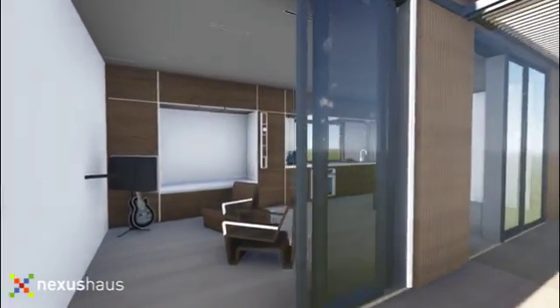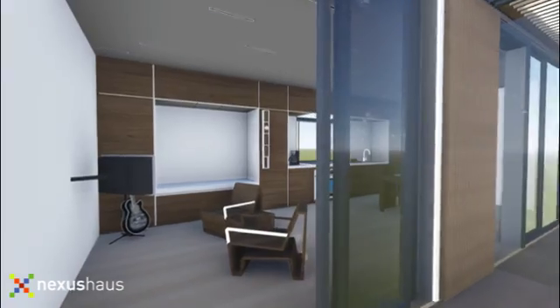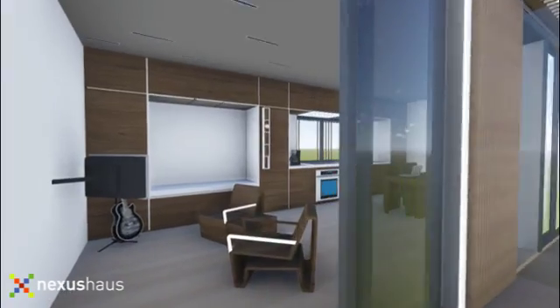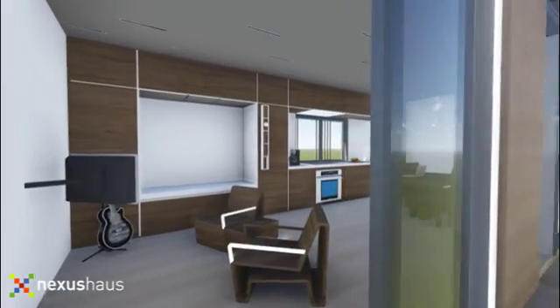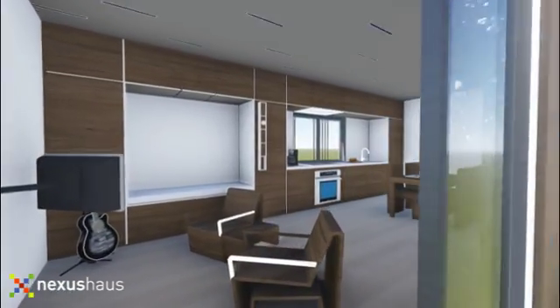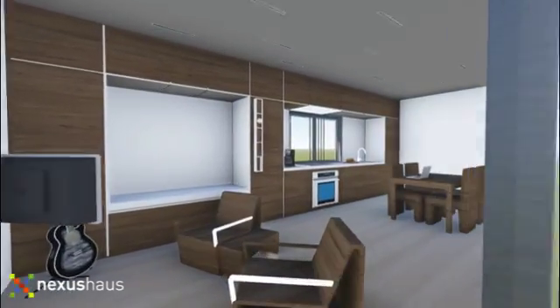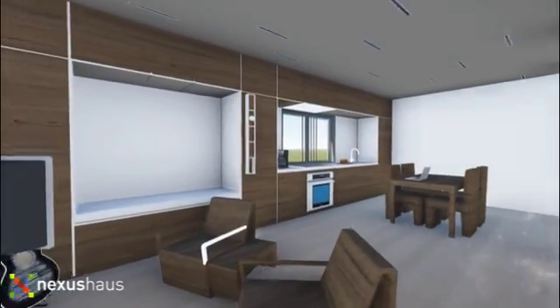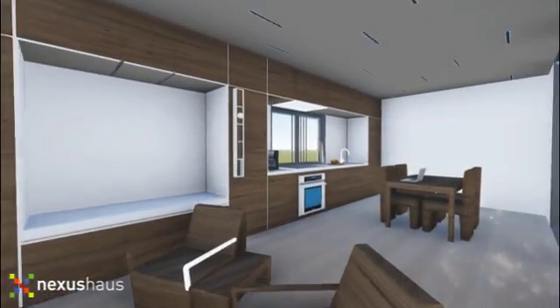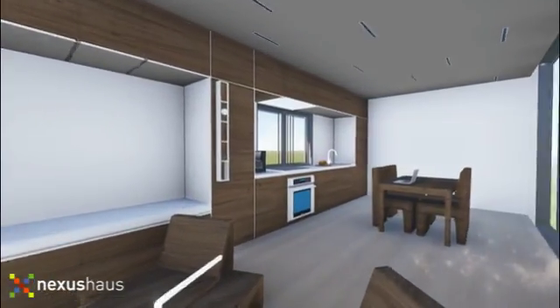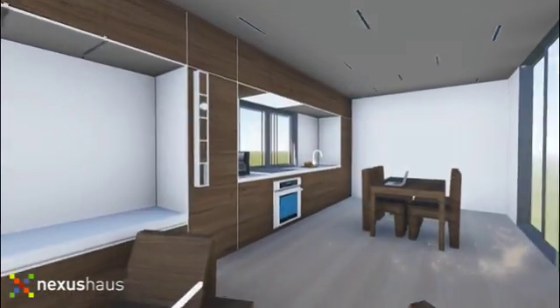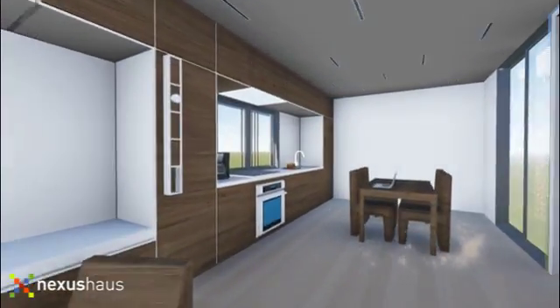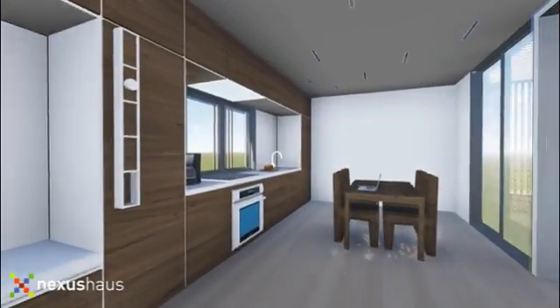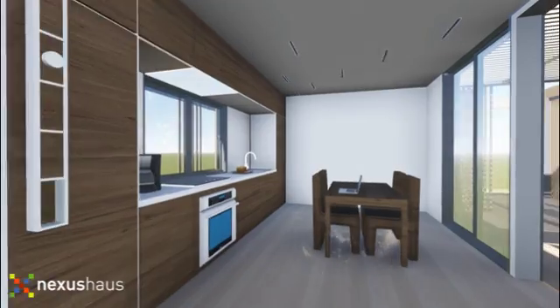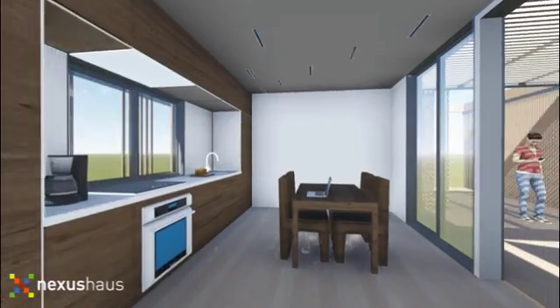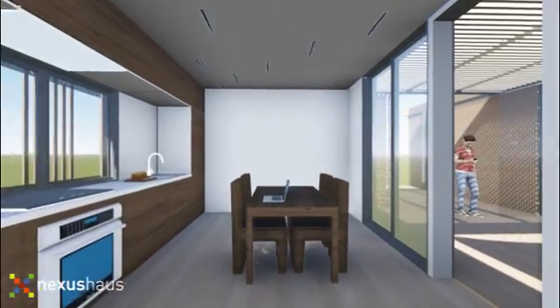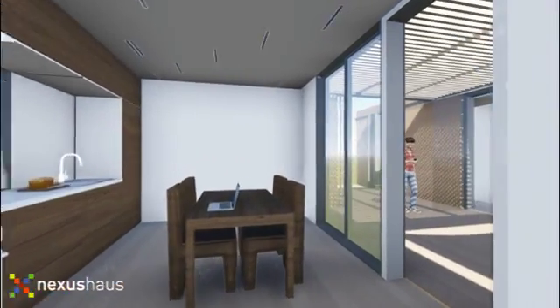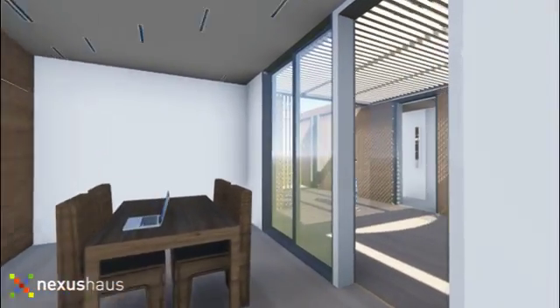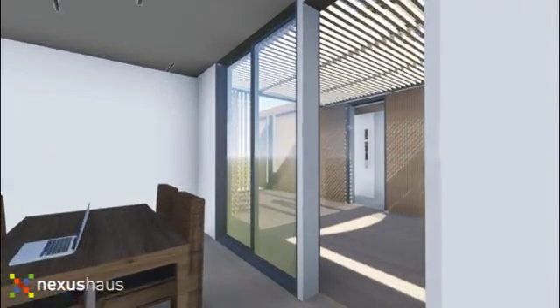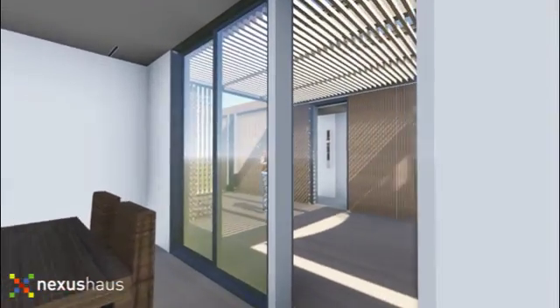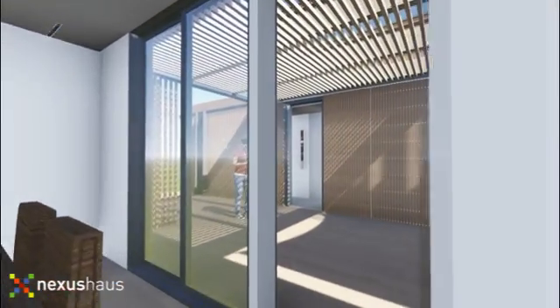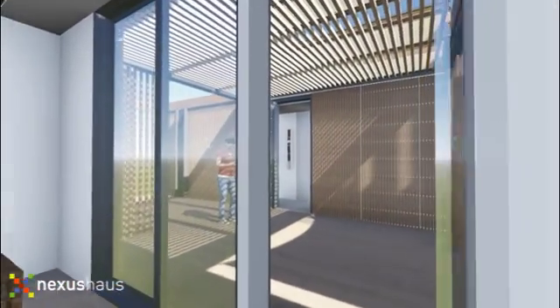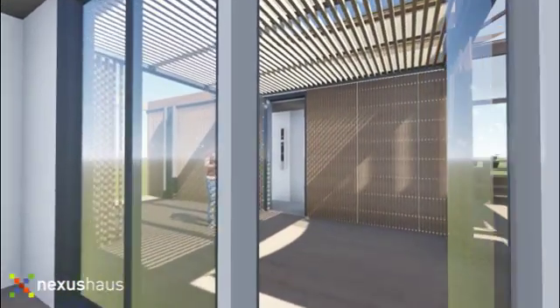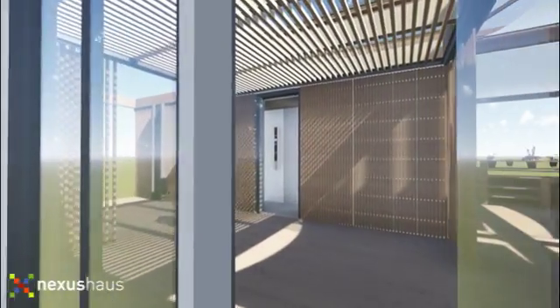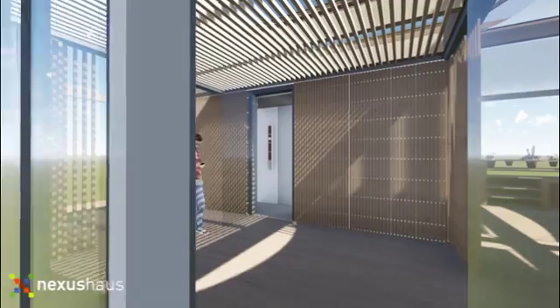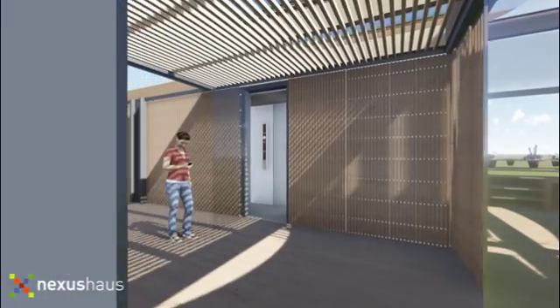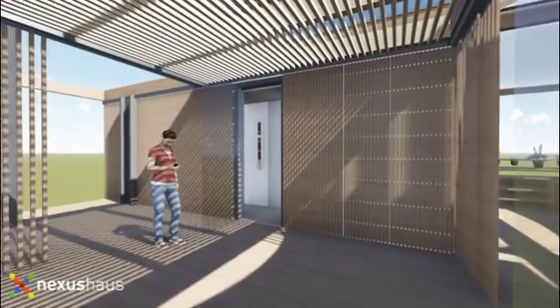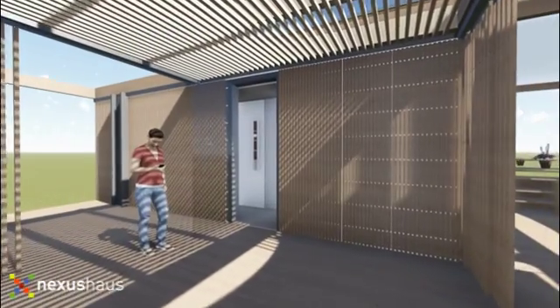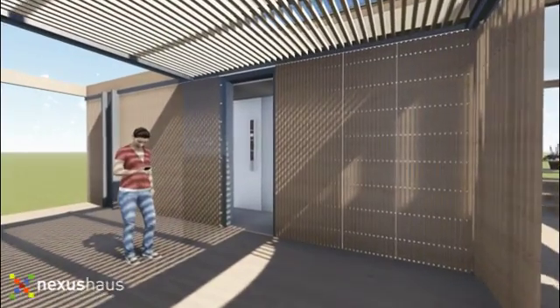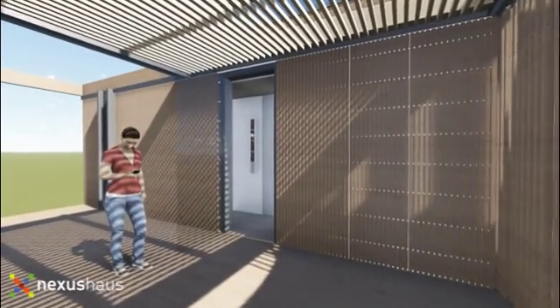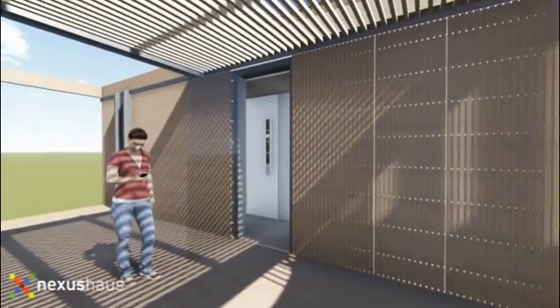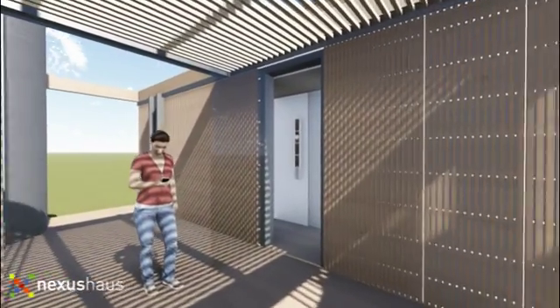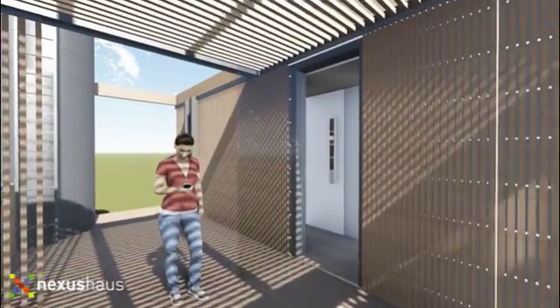Entering the day module, the combined living, kitchen, and dining space features a thick wall on the west which holds seating and cooking elements. As you enter the Nexus, which connects the two modules, sliding doors allow for variations in seasonal living.